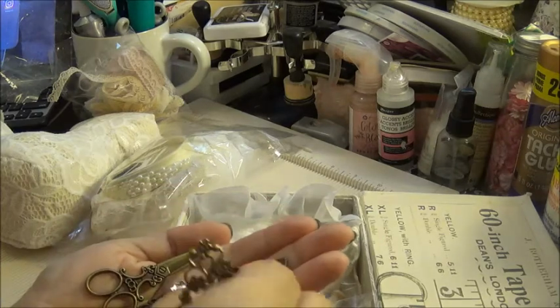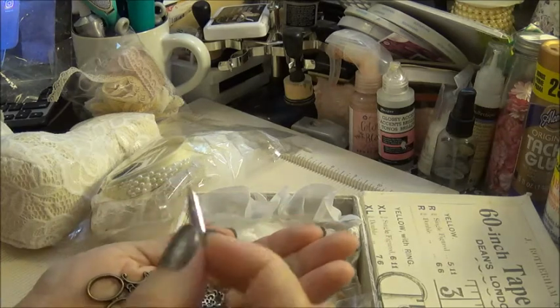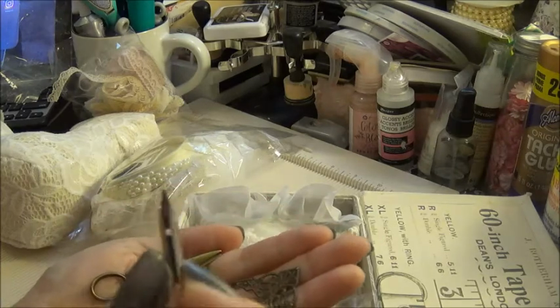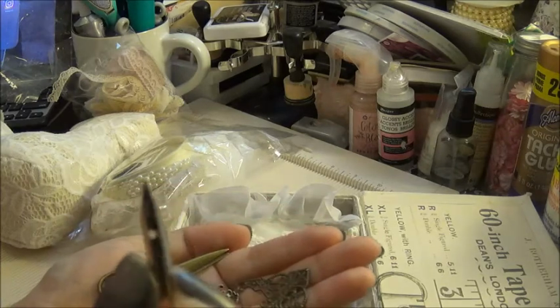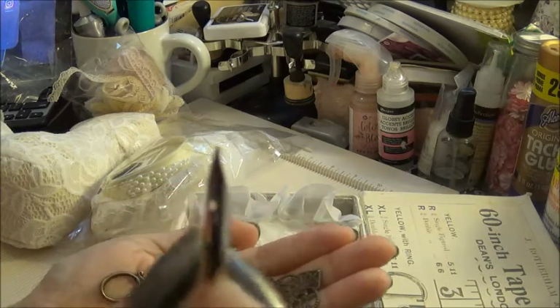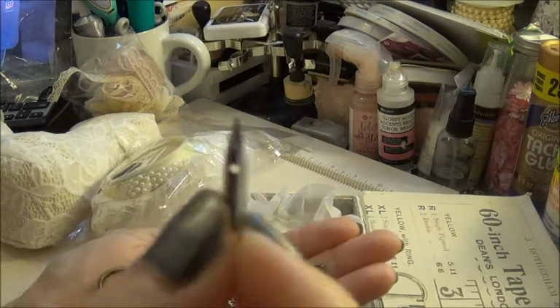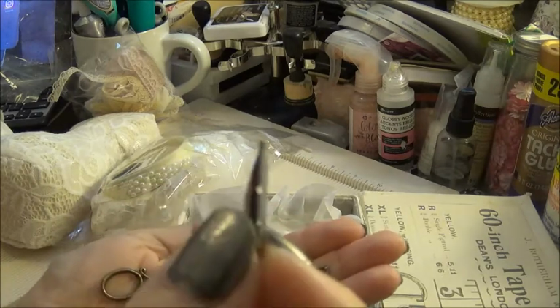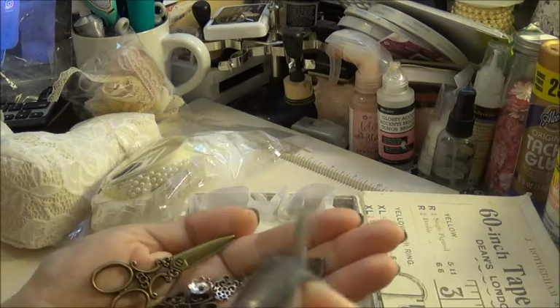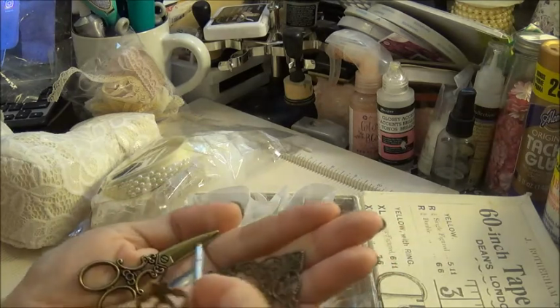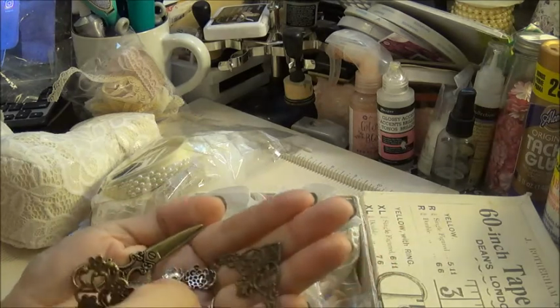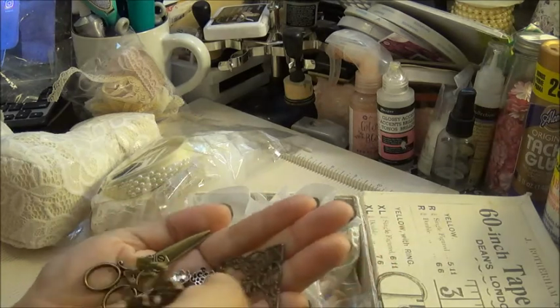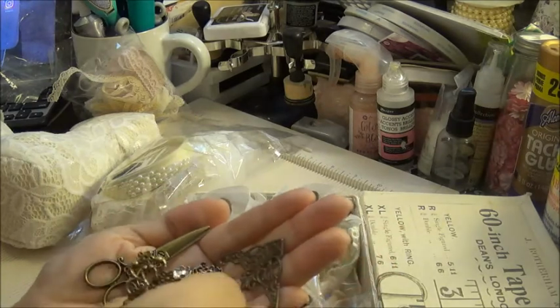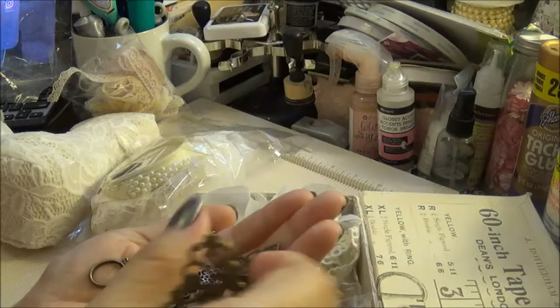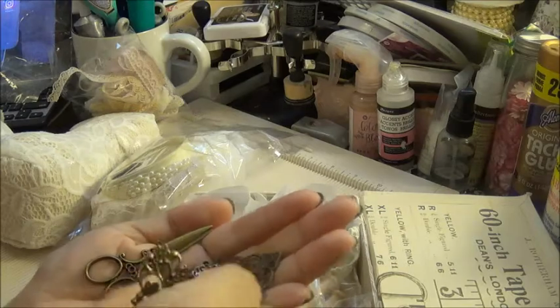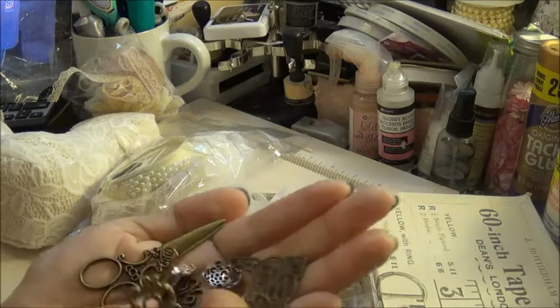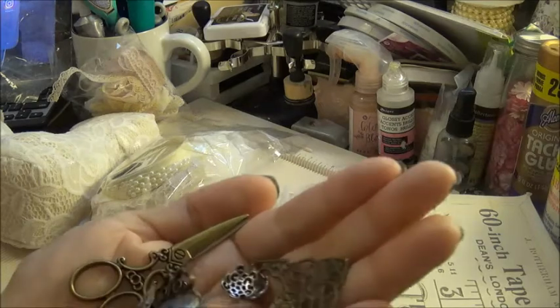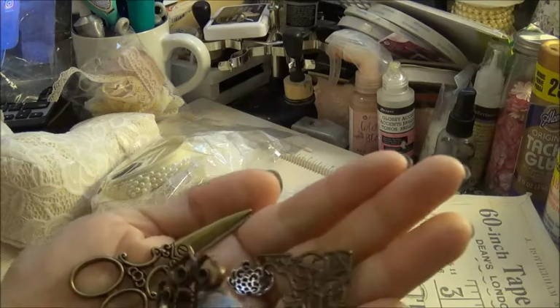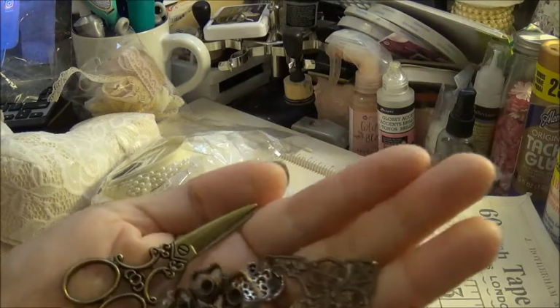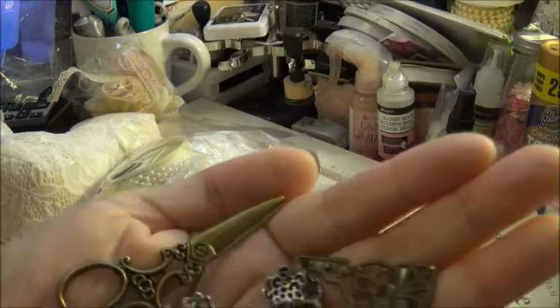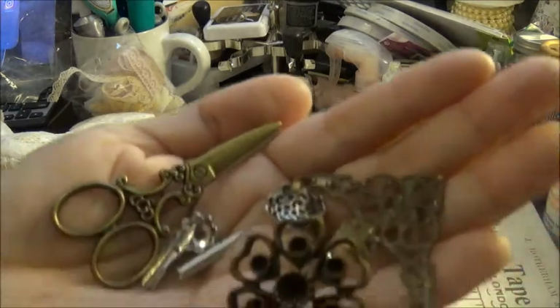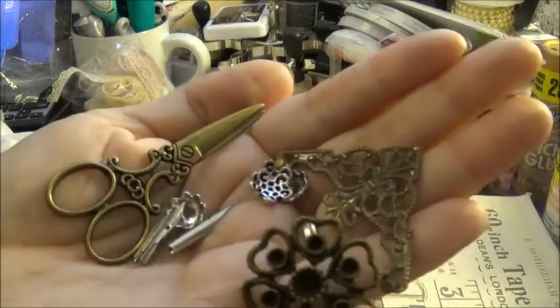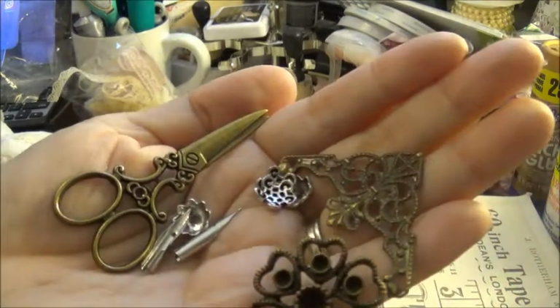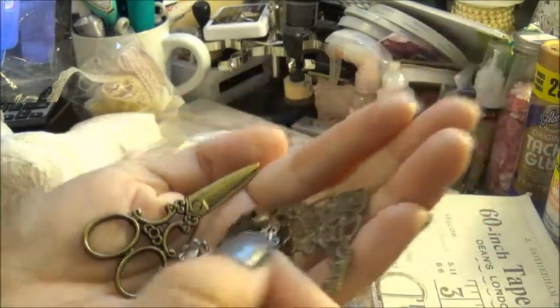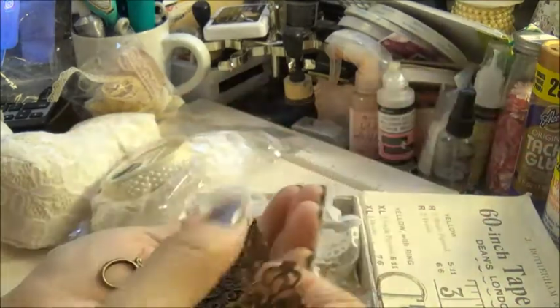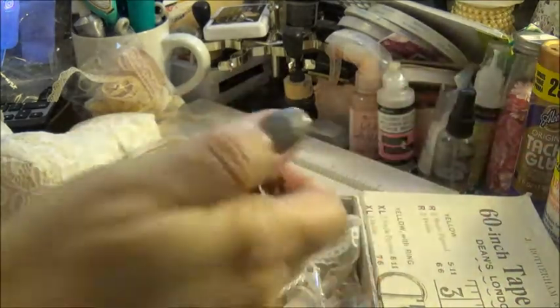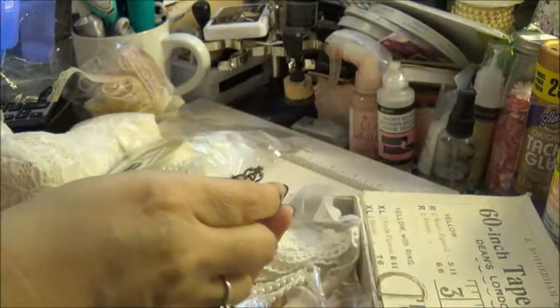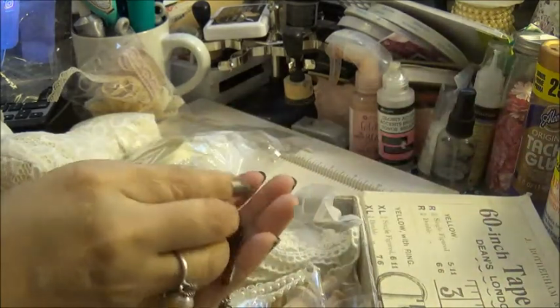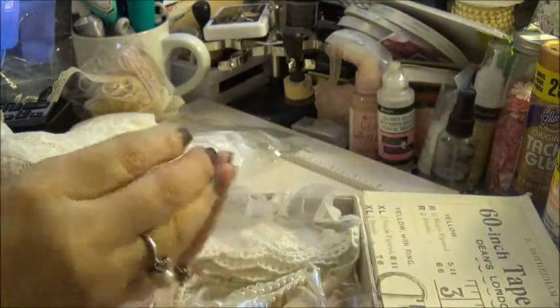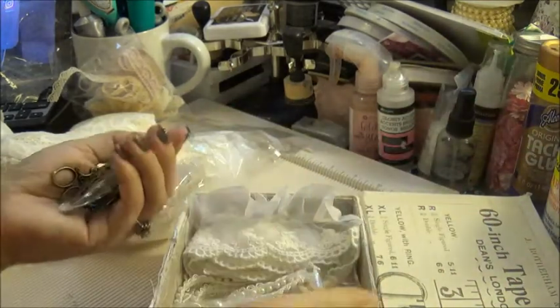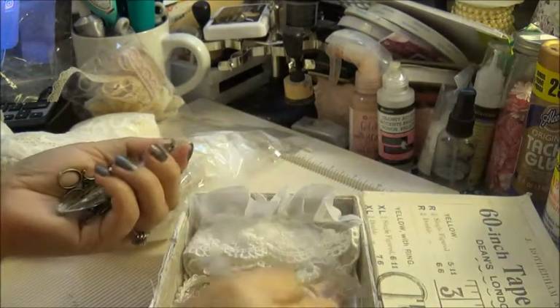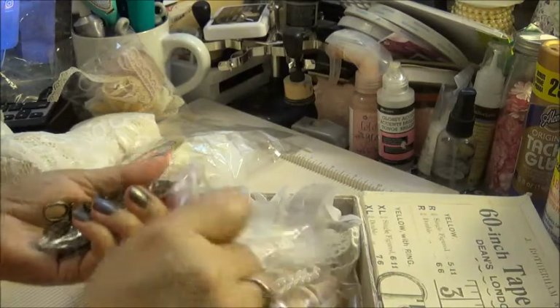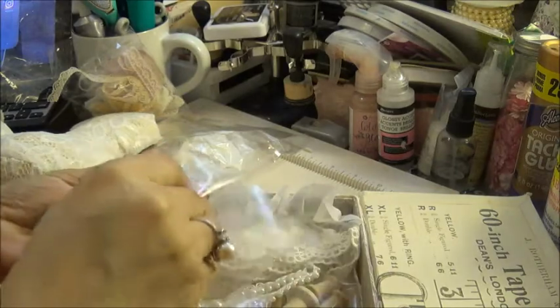And then the little tip that looks like a needle, and then just the rest of these small pieces.